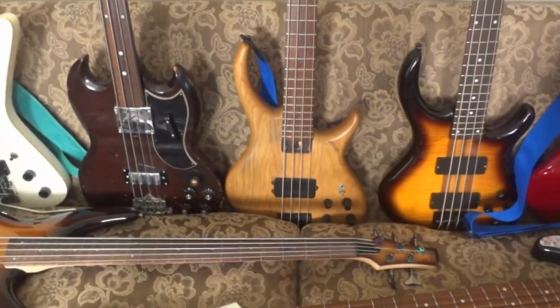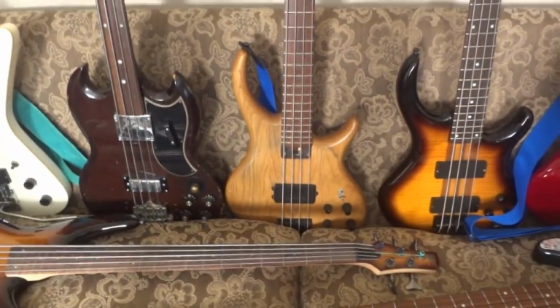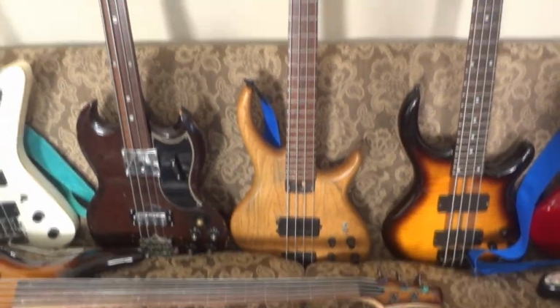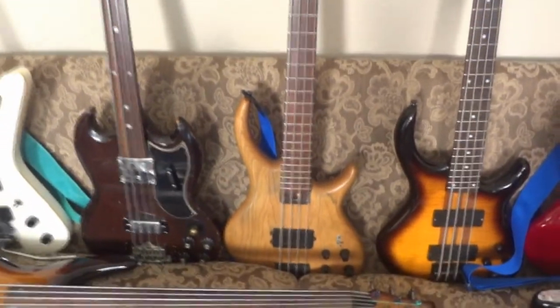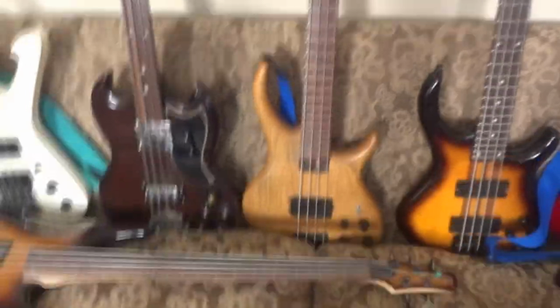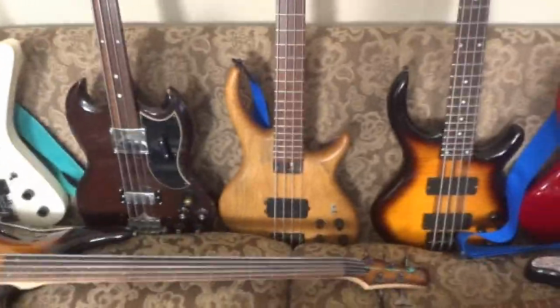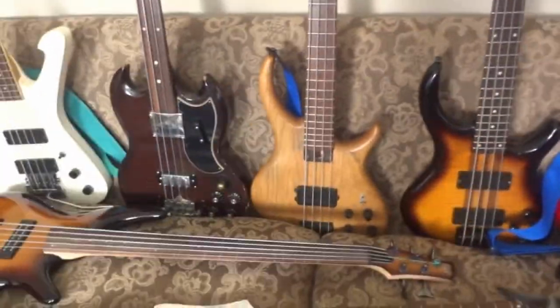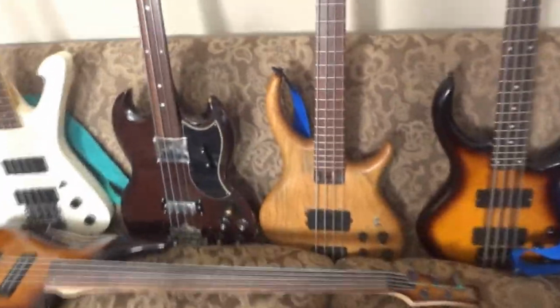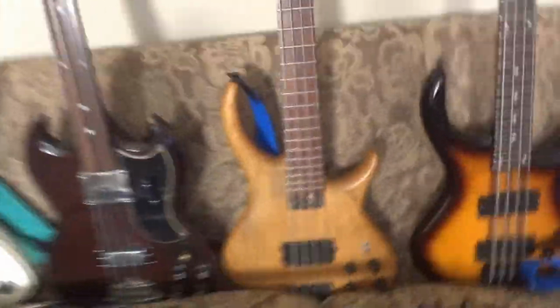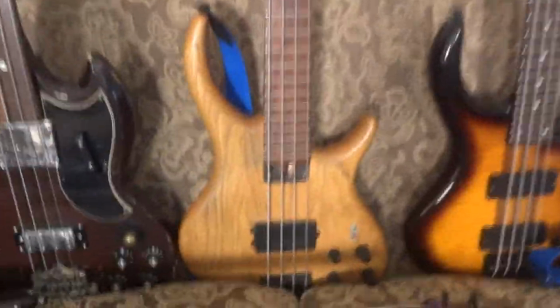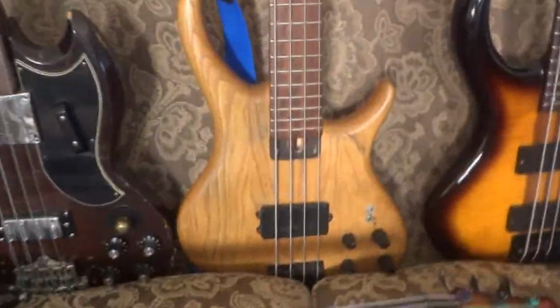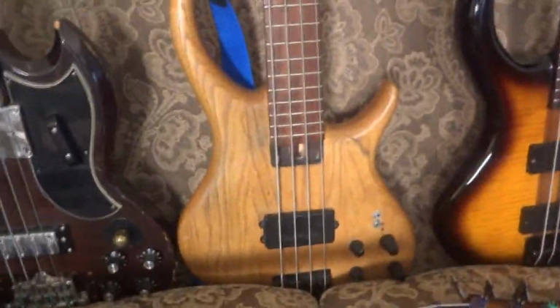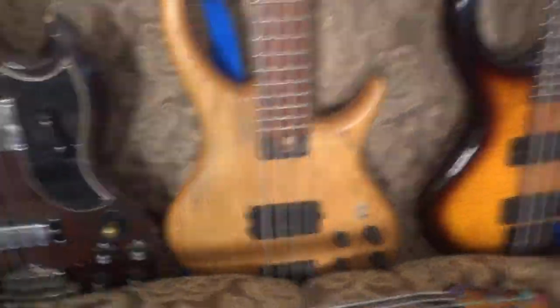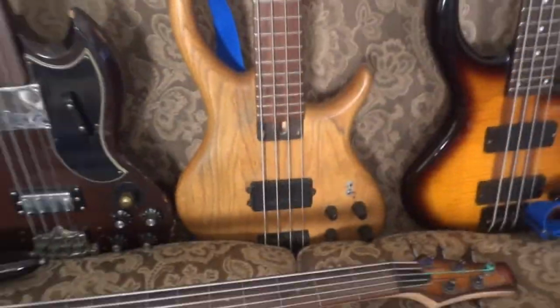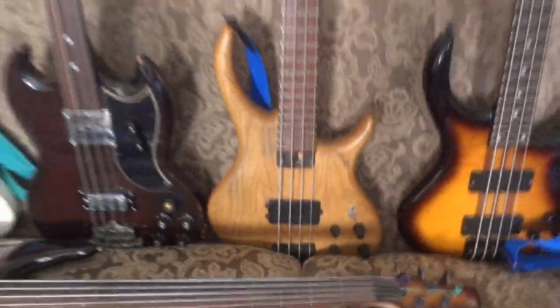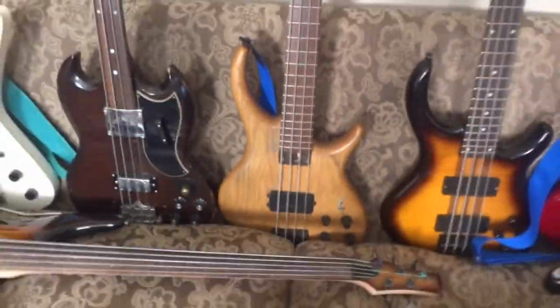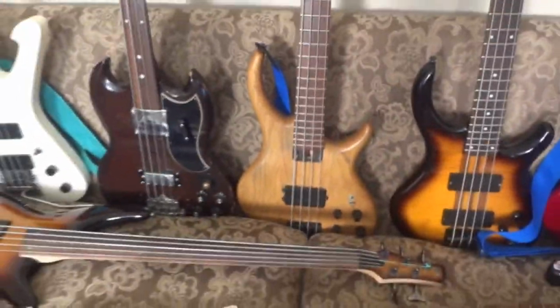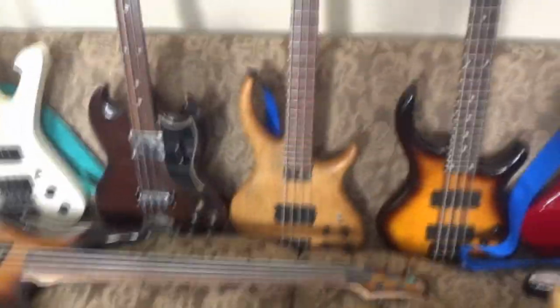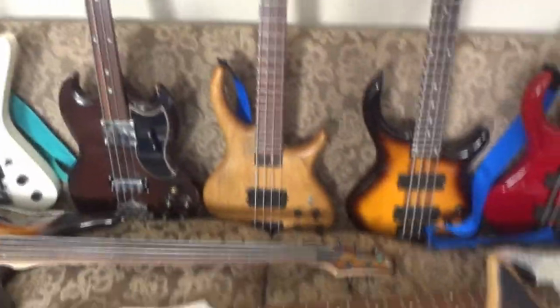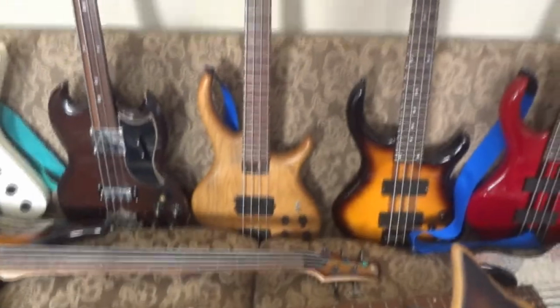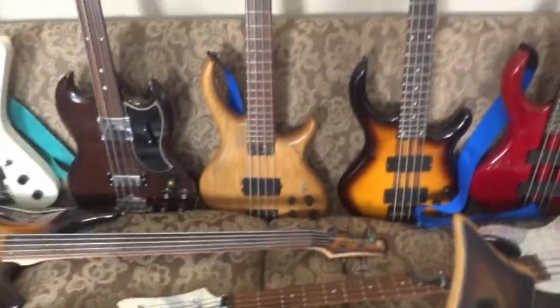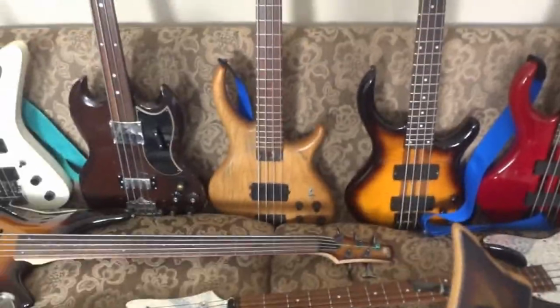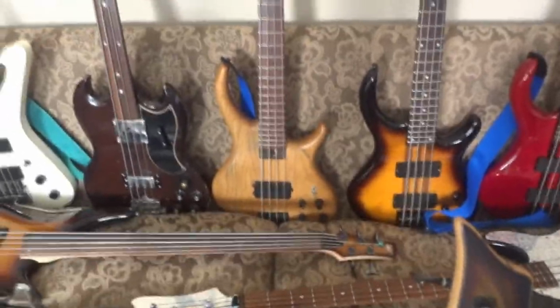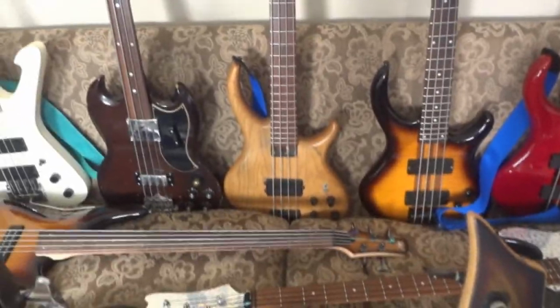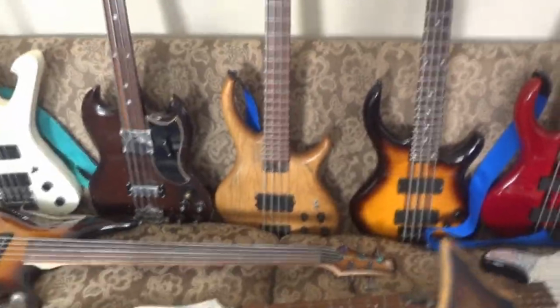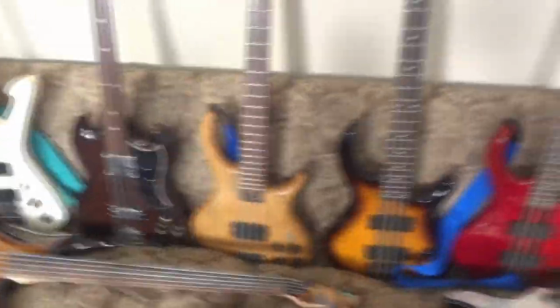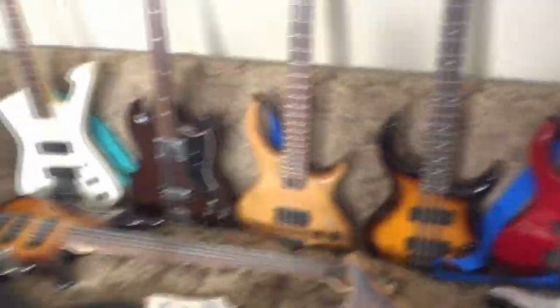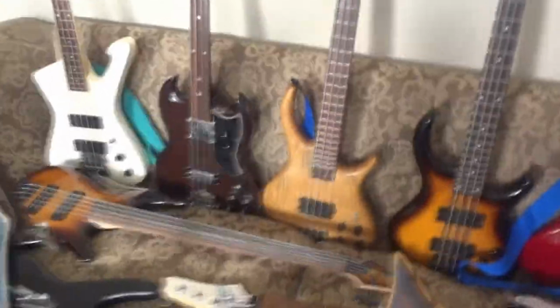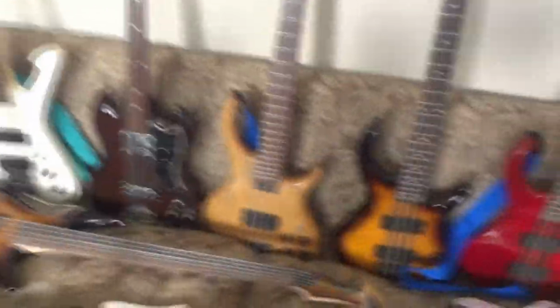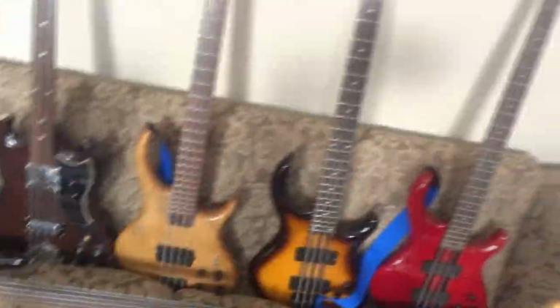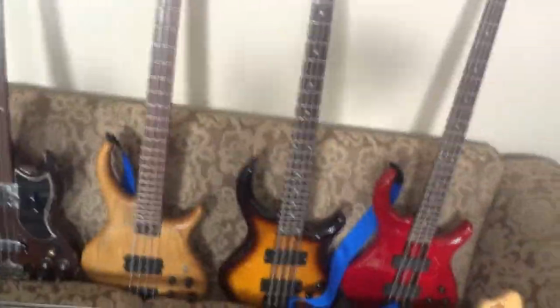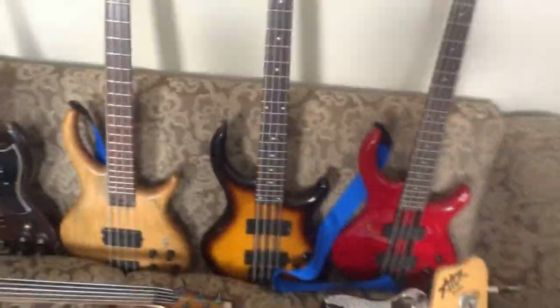This is my Tobias Growler — my only American-made bass. Sounds great, looks great, plays great. Love this bass.